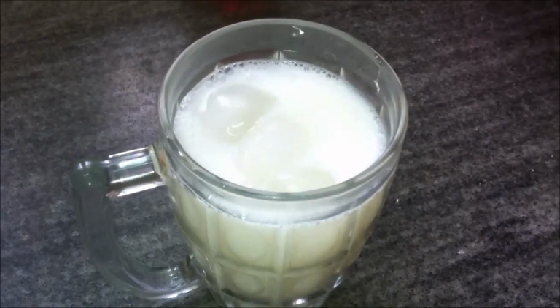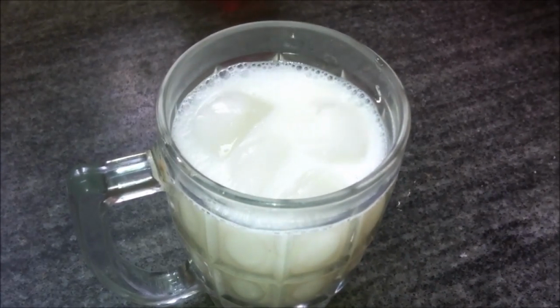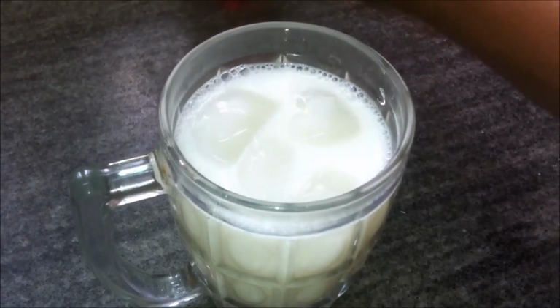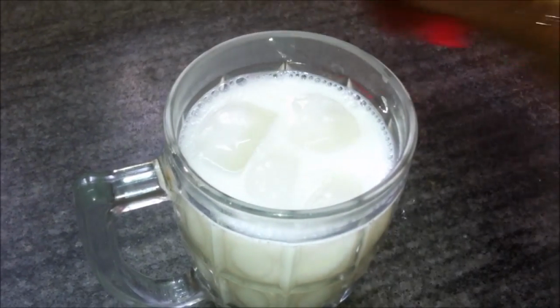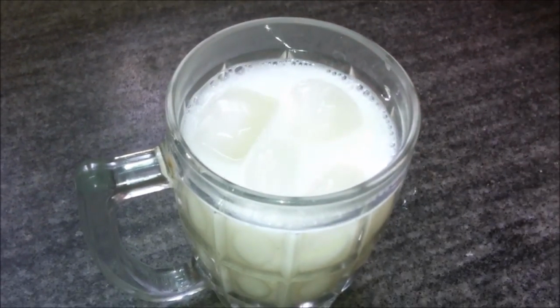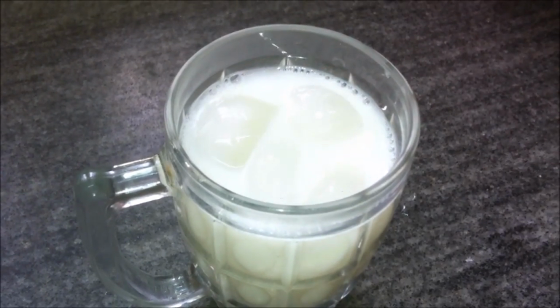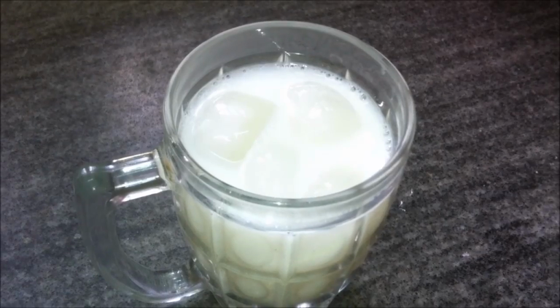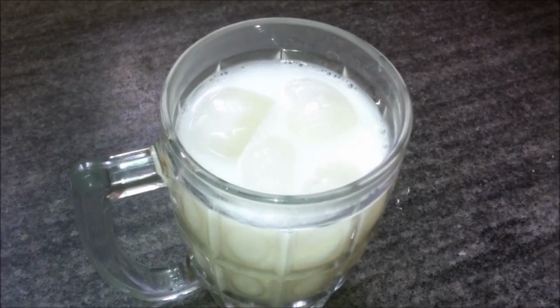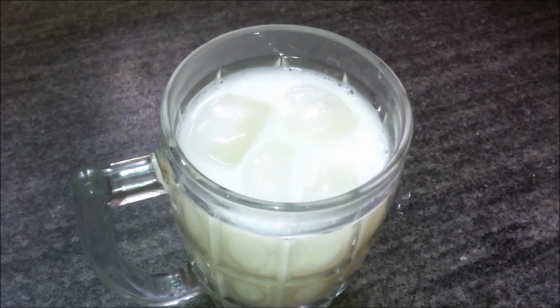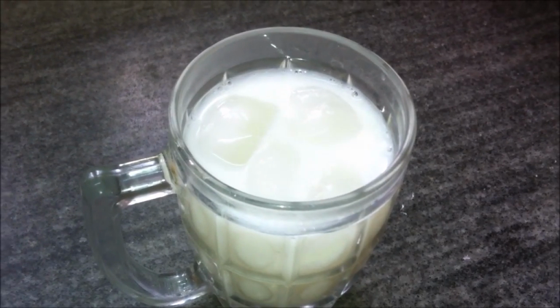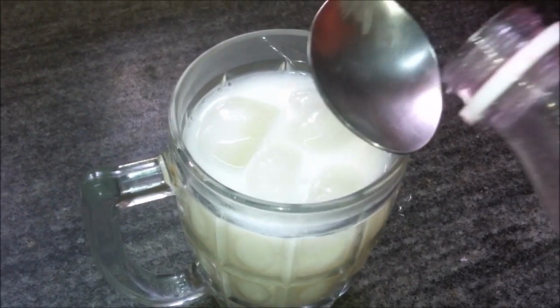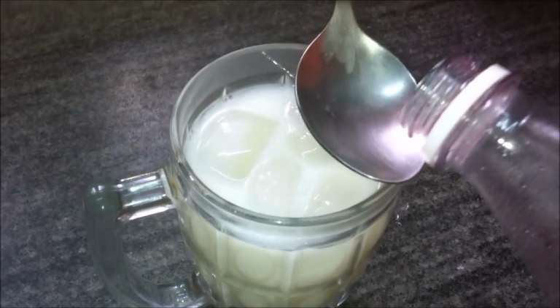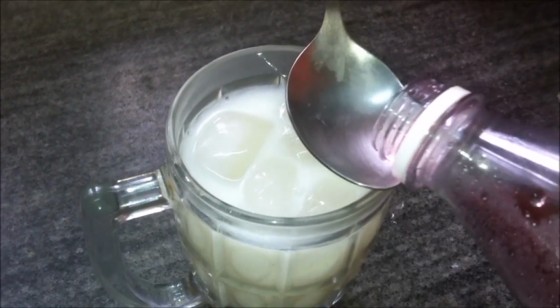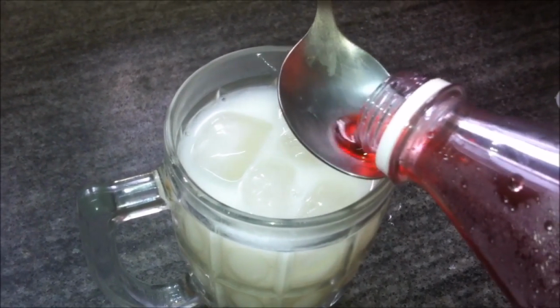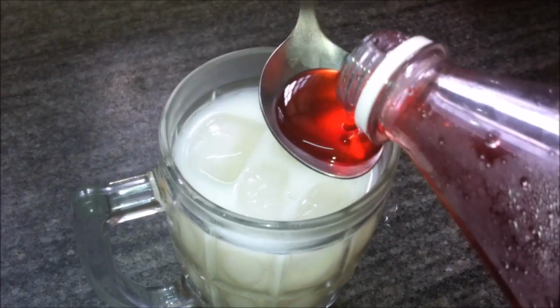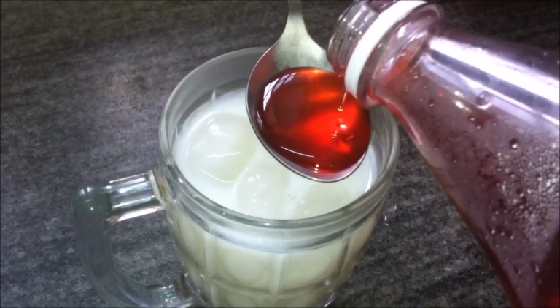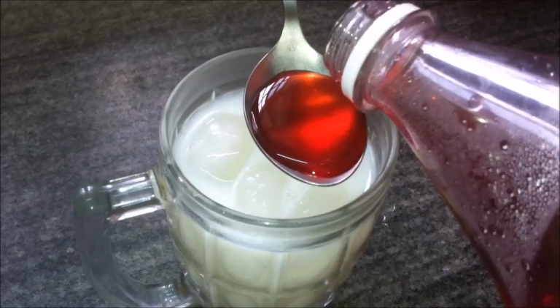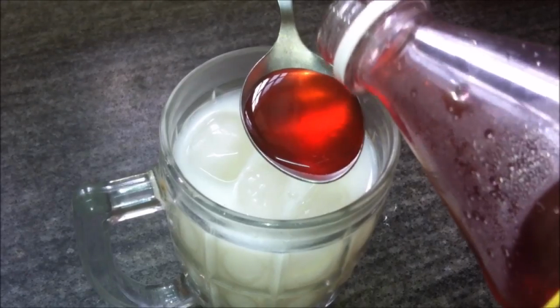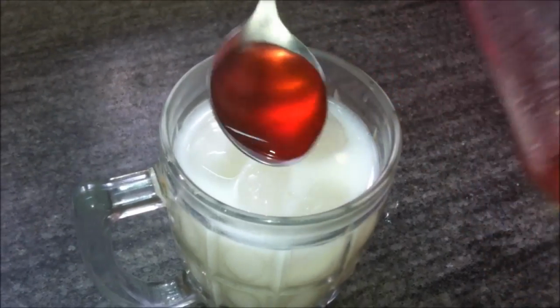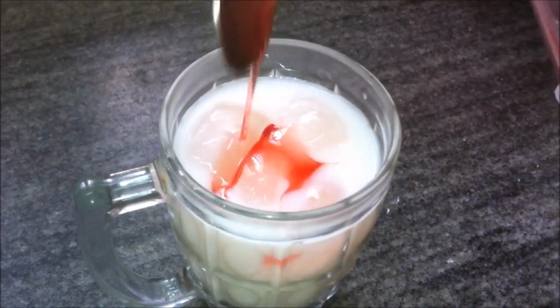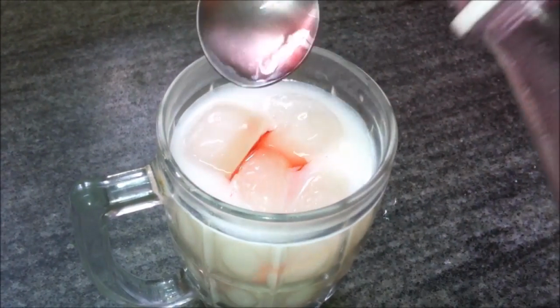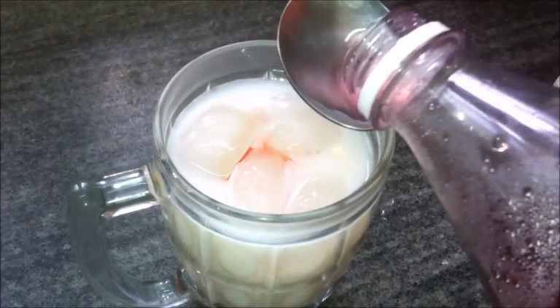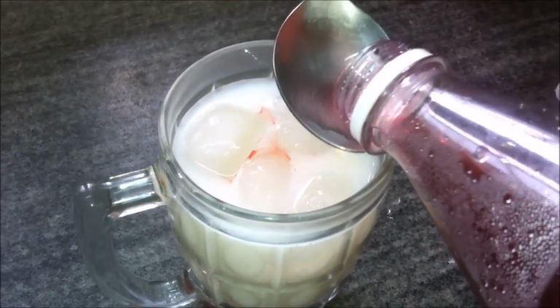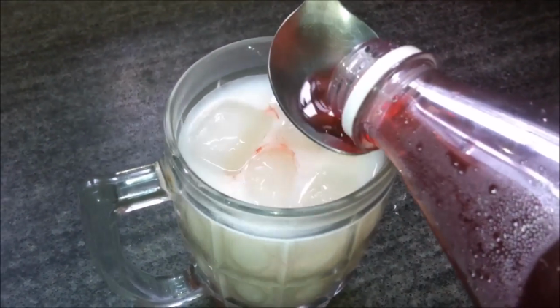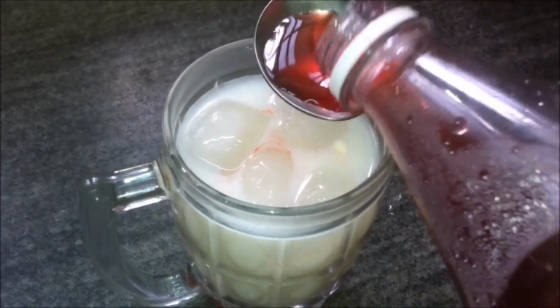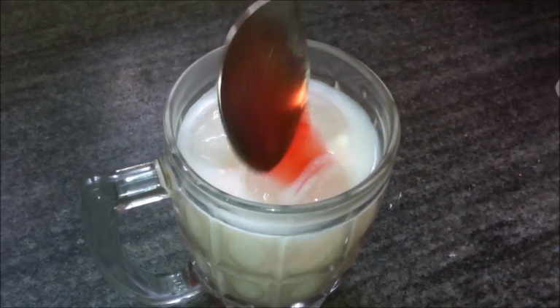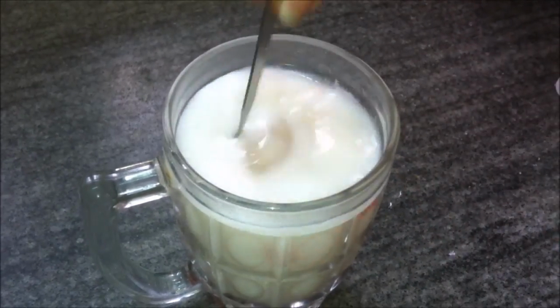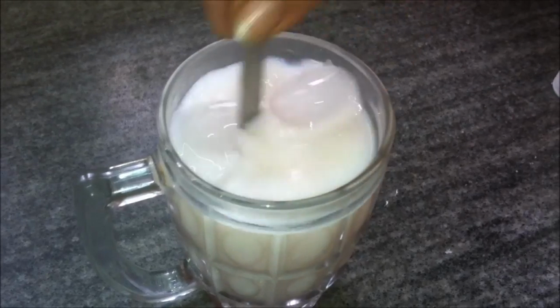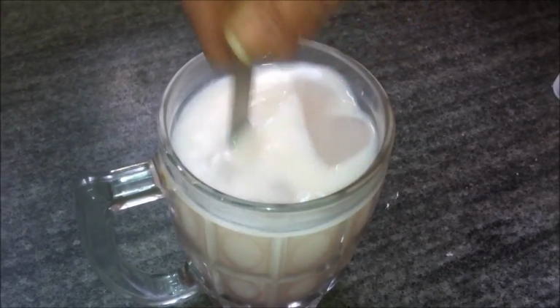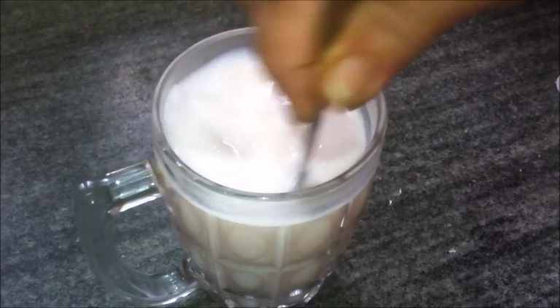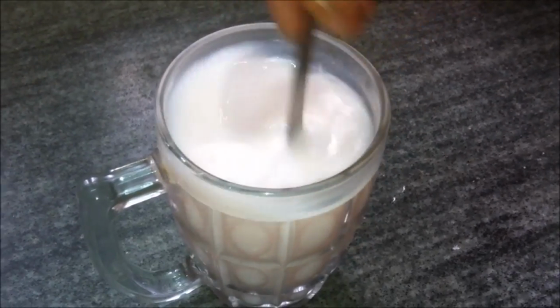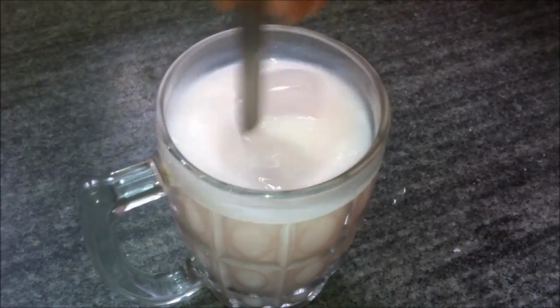Give a nice hard stir to mix well. Alternatively, you can blend it in the blender for a nice frothy drink. So our soothing, cooling, and refreshing summer drink is ready.